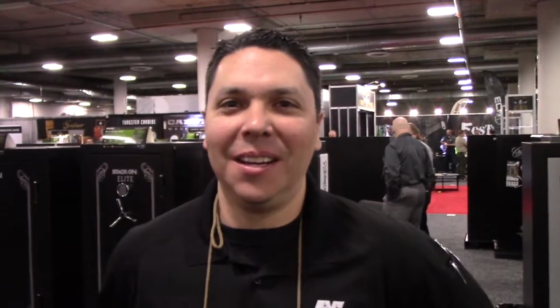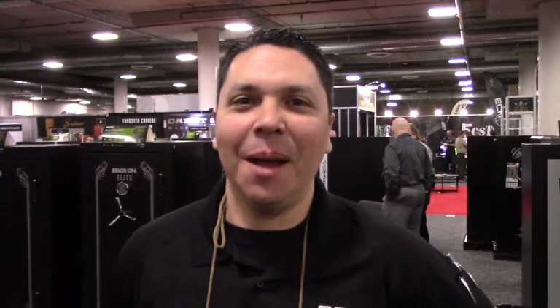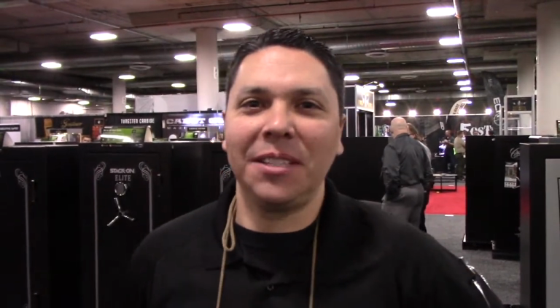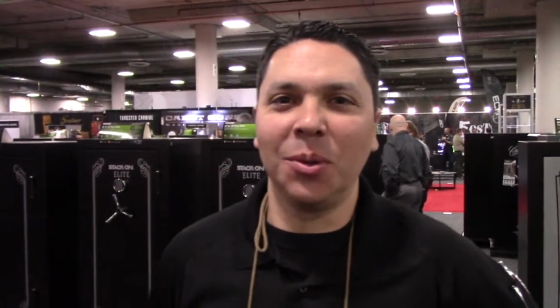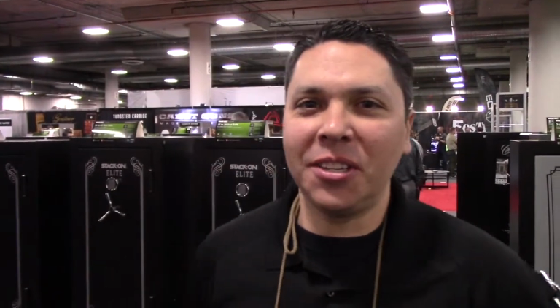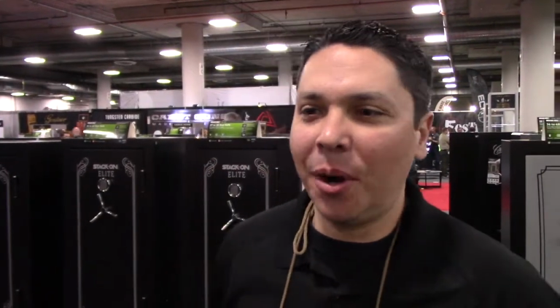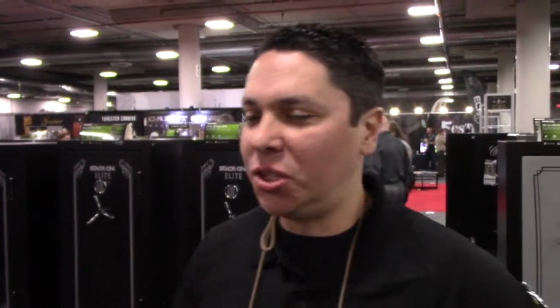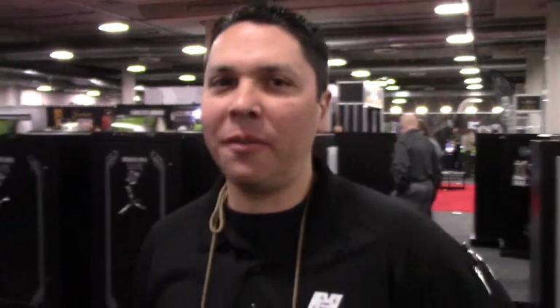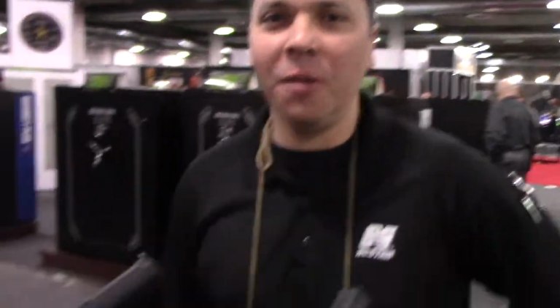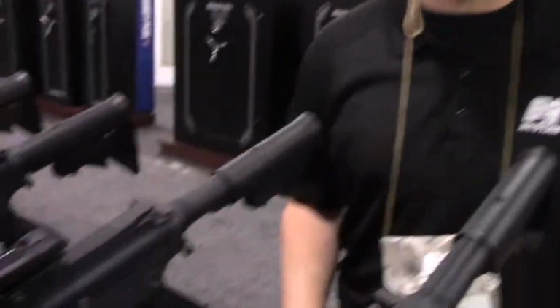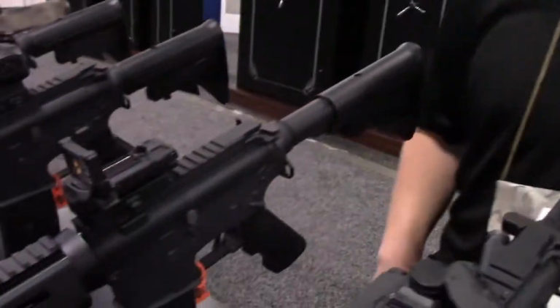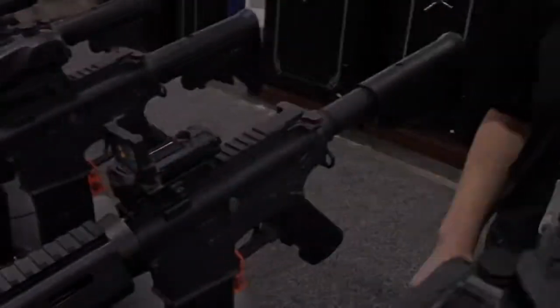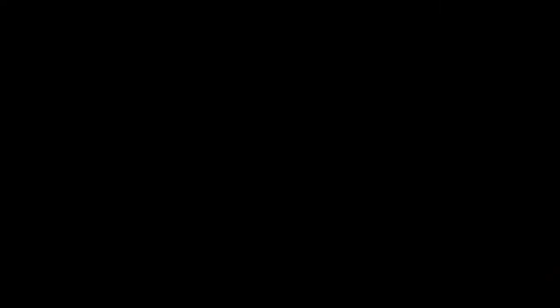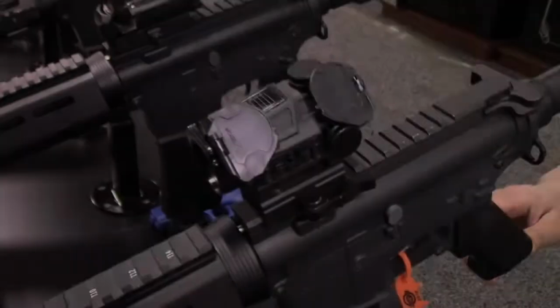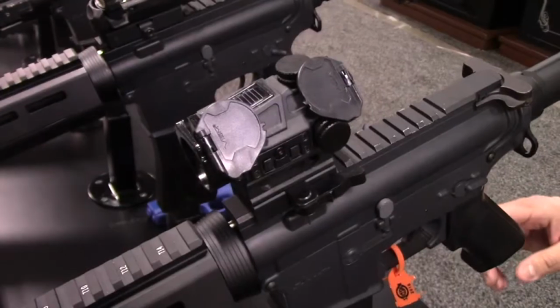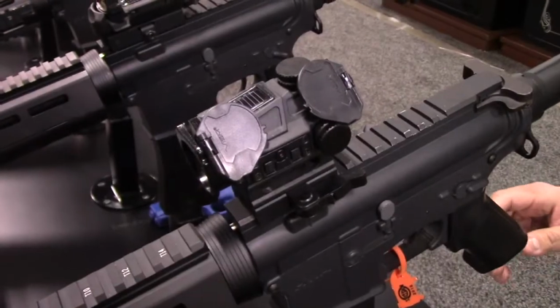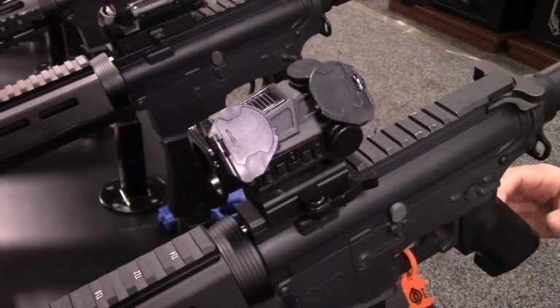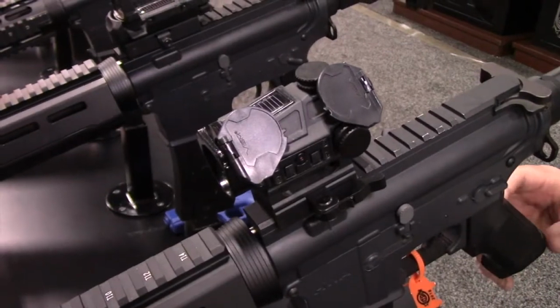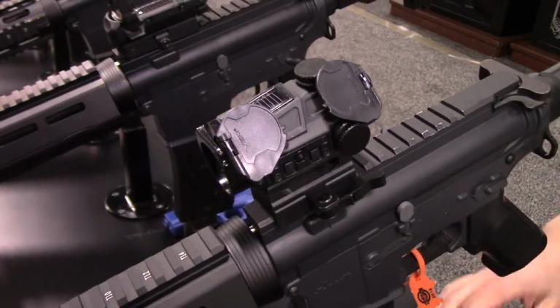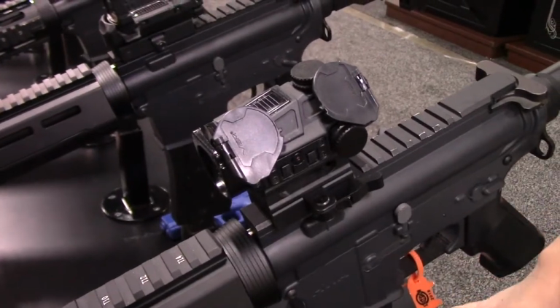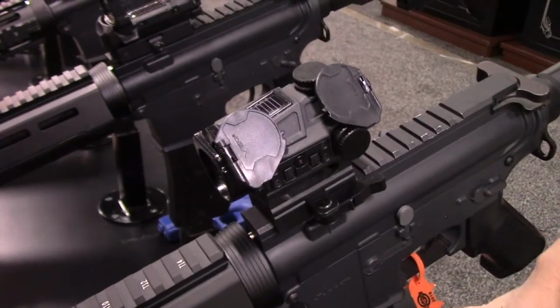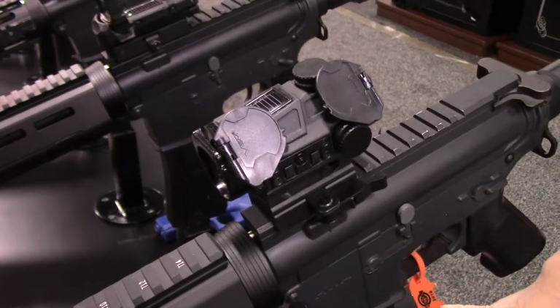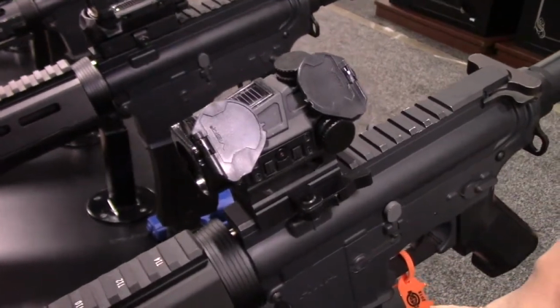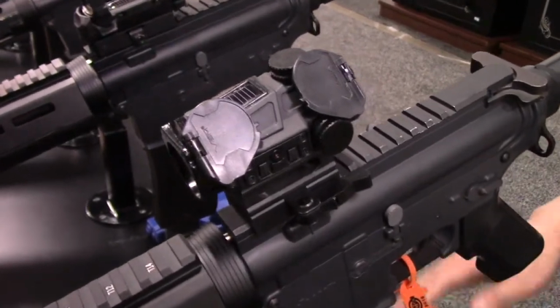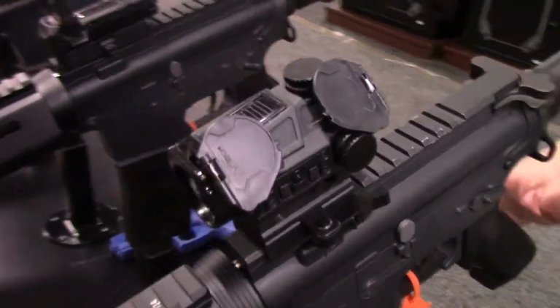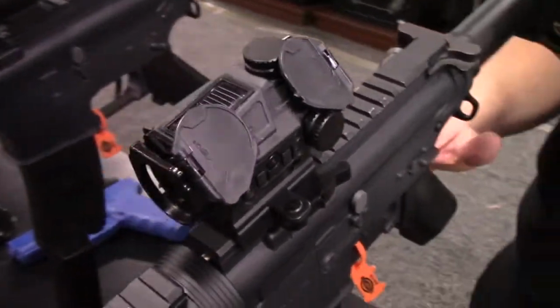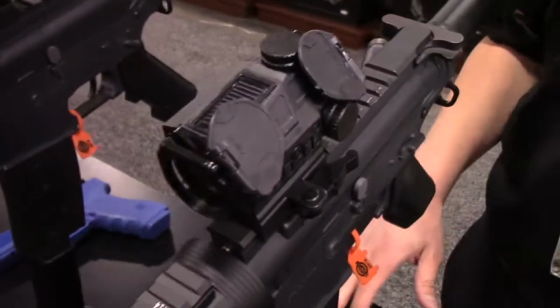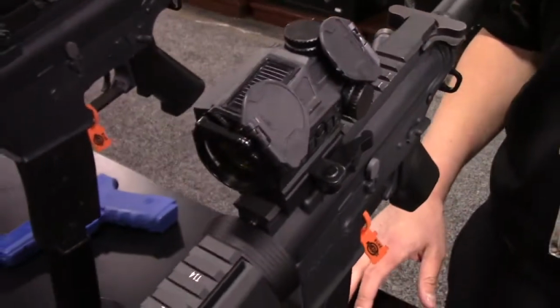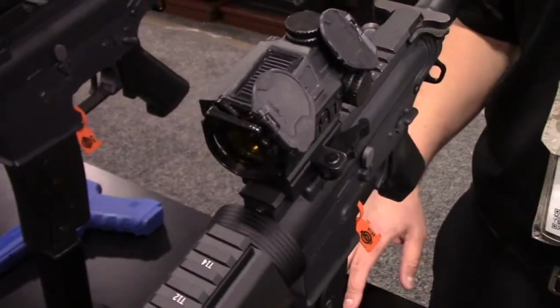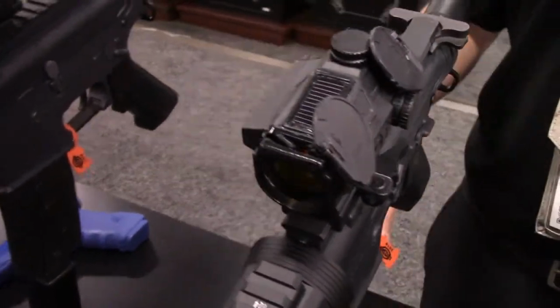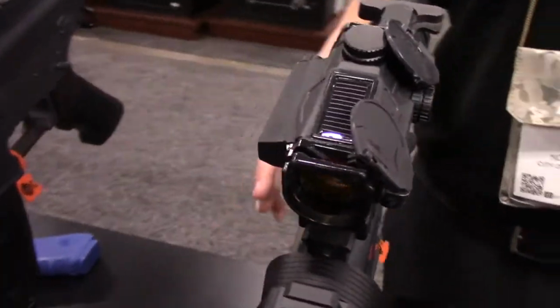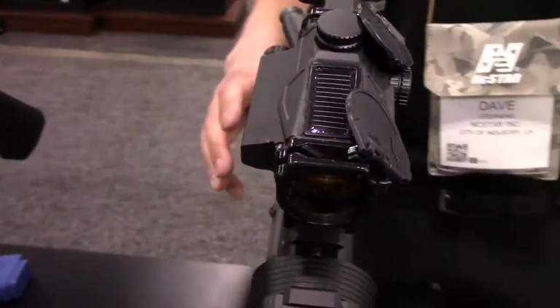Hi, I'm Dave Stephens with NC Star. I want to introduce you to some of our new Vism Optics. Our next optic is our SPD Combat Sight — another solar reflex sight added to the family.